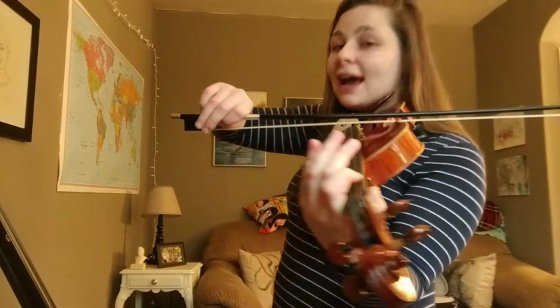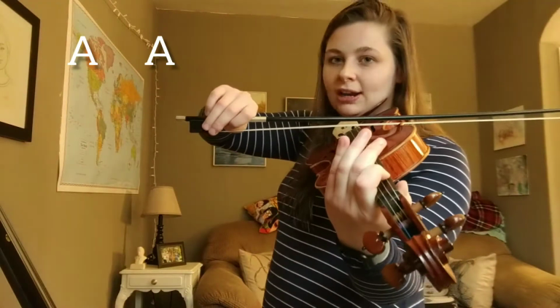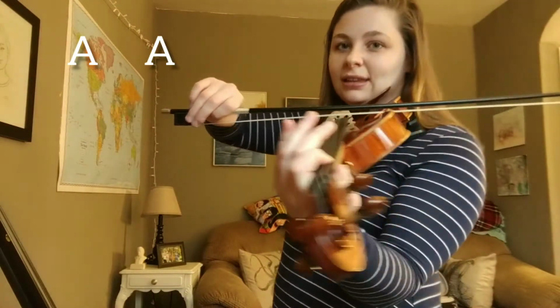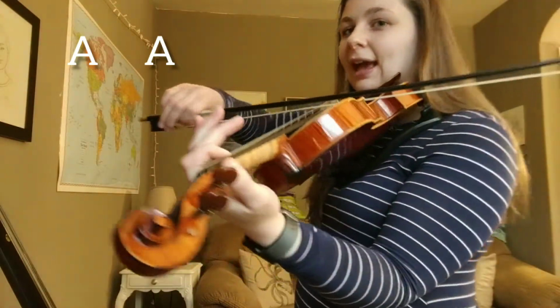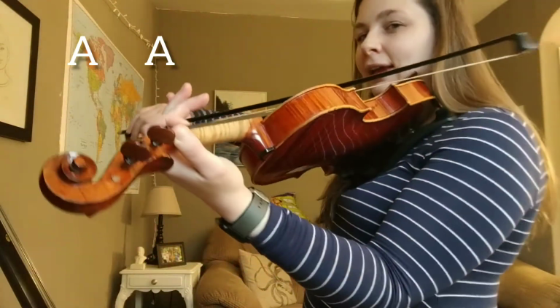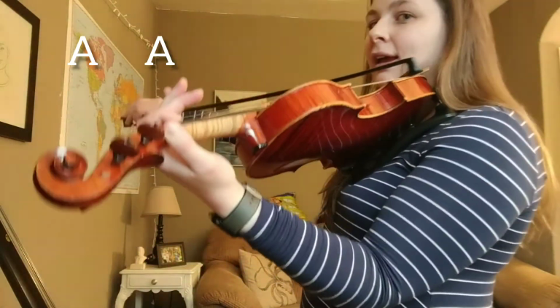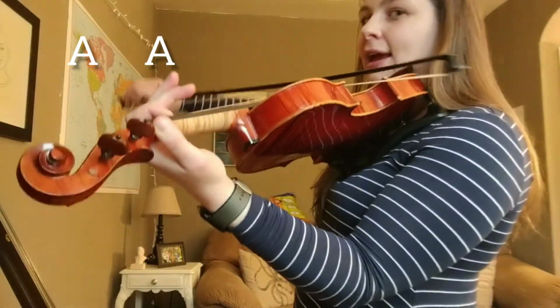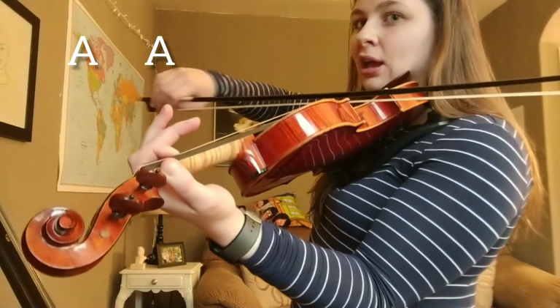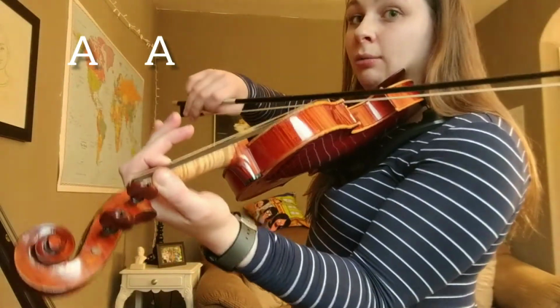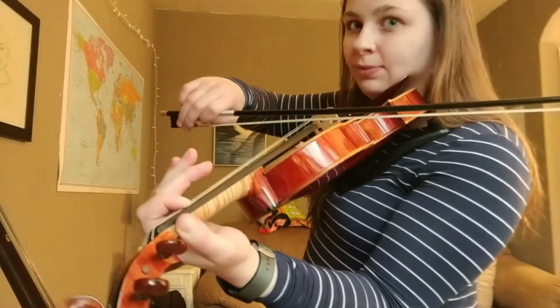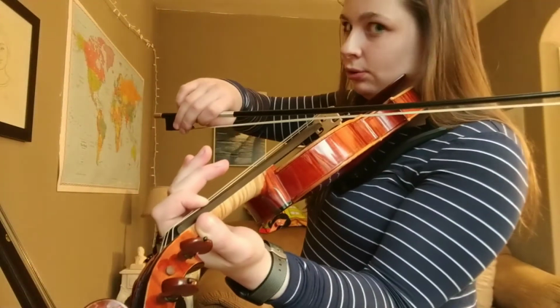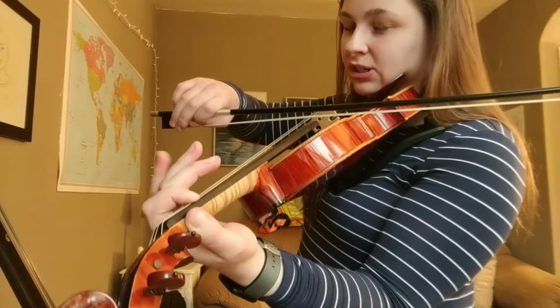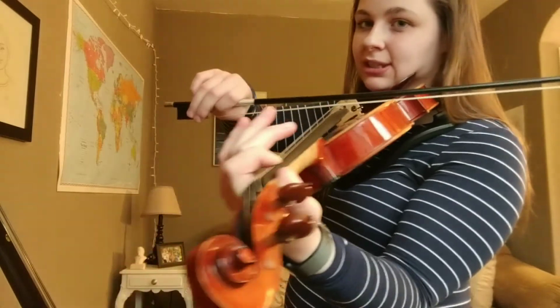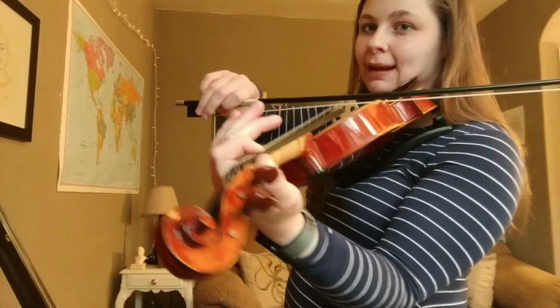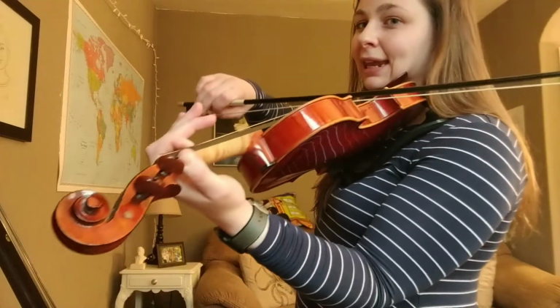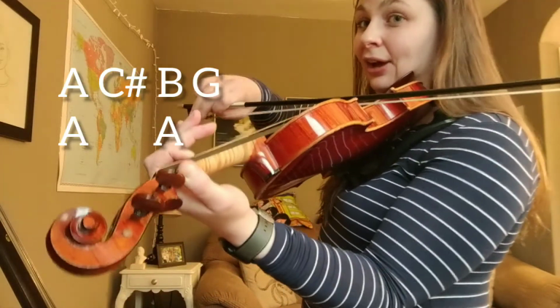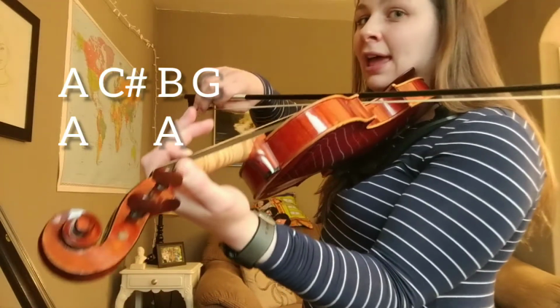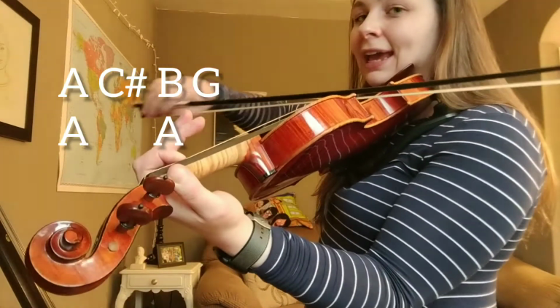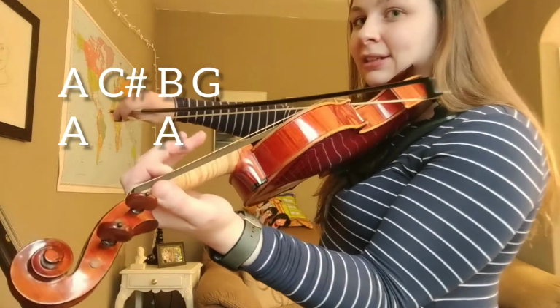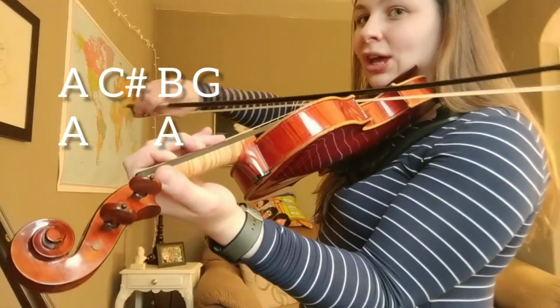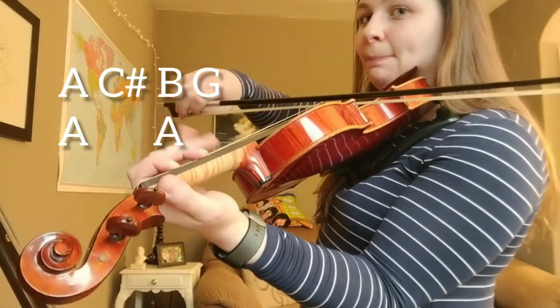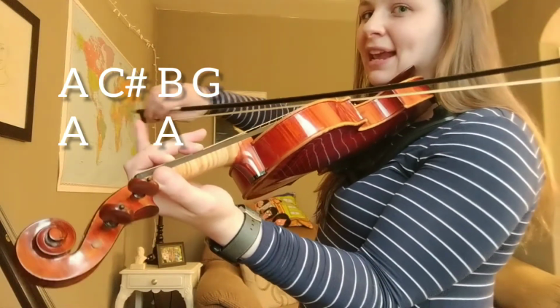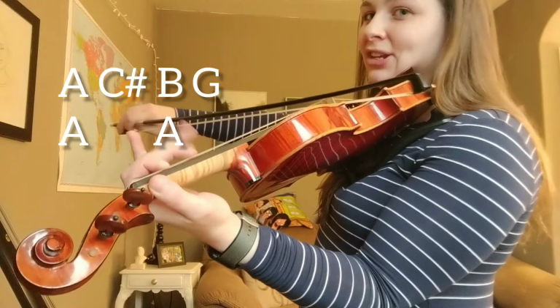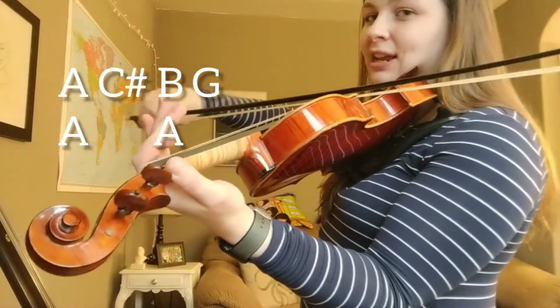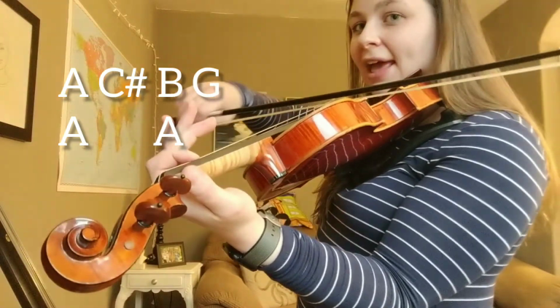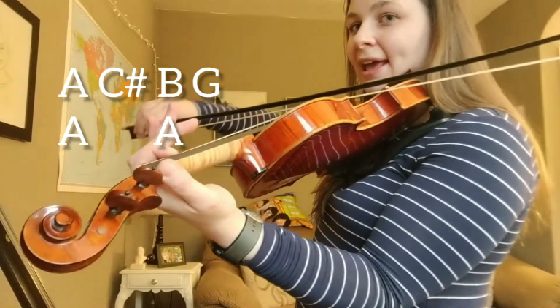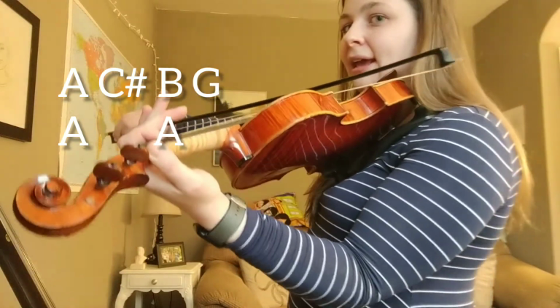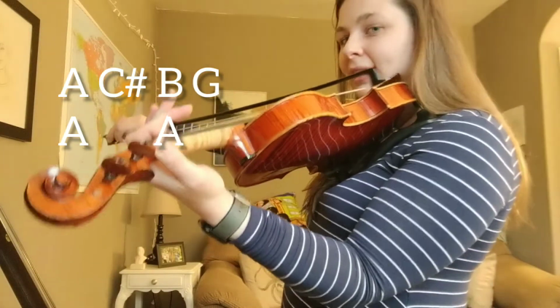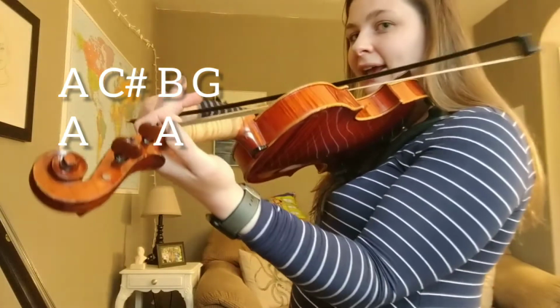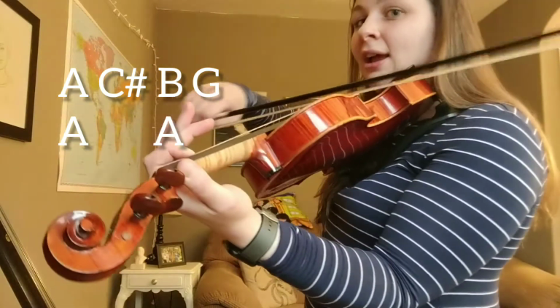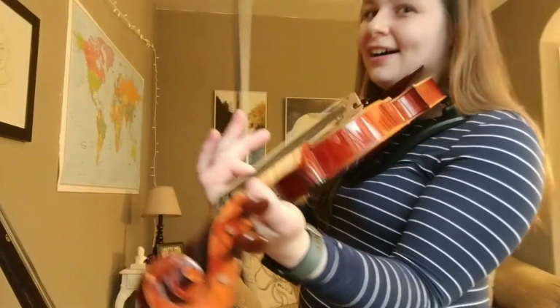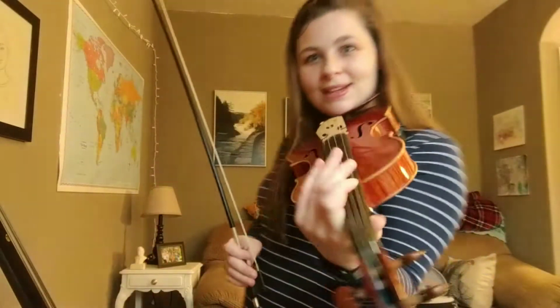Now we're going to add the A, A, A. Ready? Those whole two measures. Let's do it. Ready, go. A, C sharp. B, G. A, A. Awesome job.